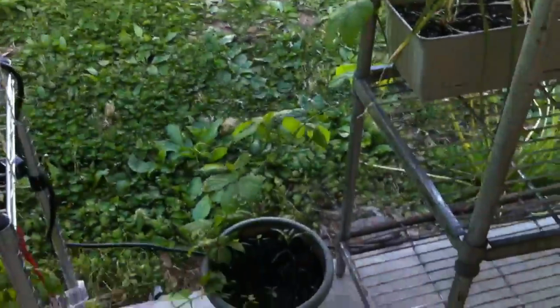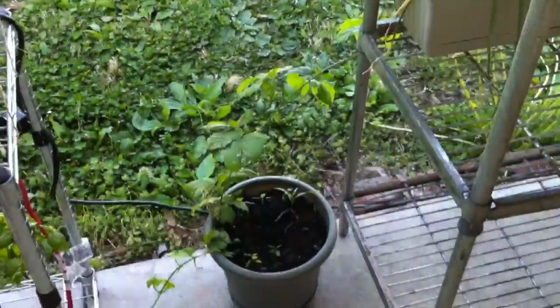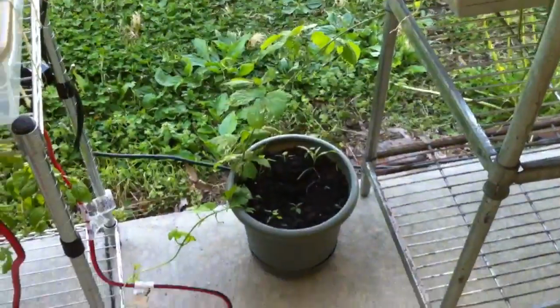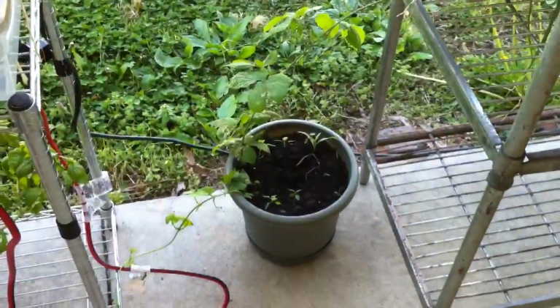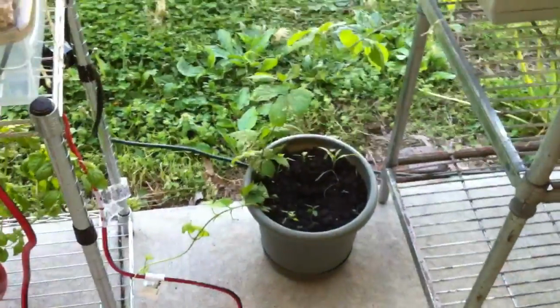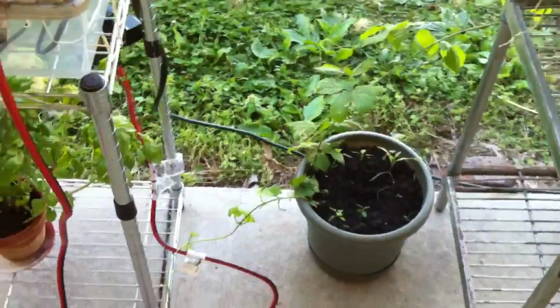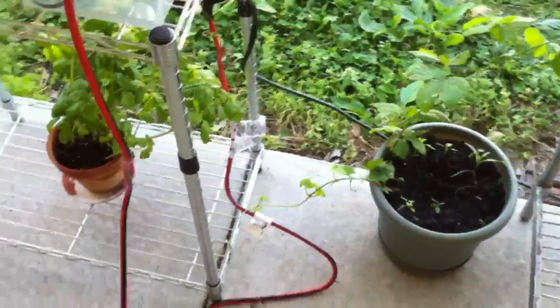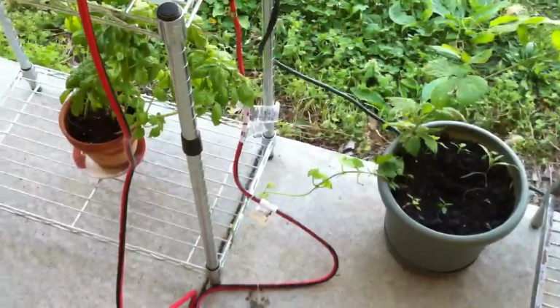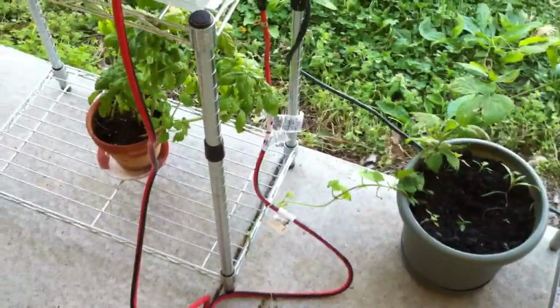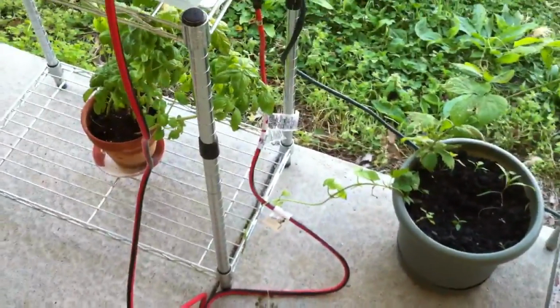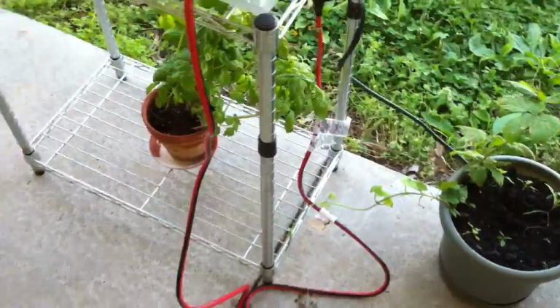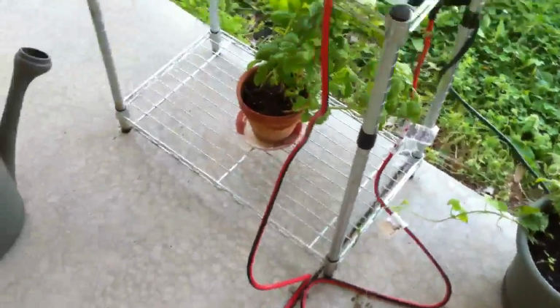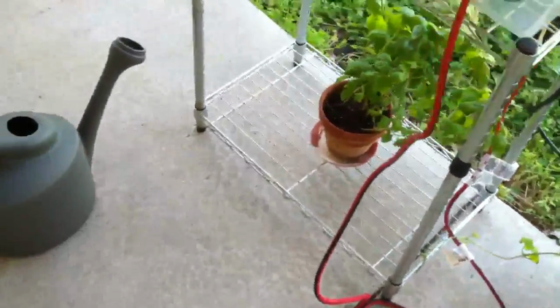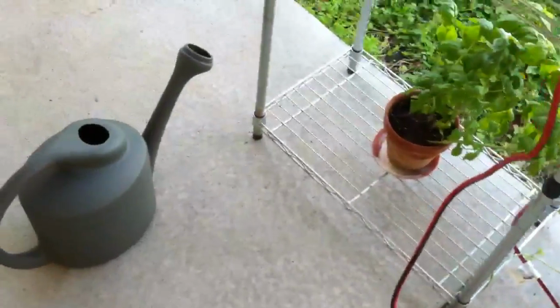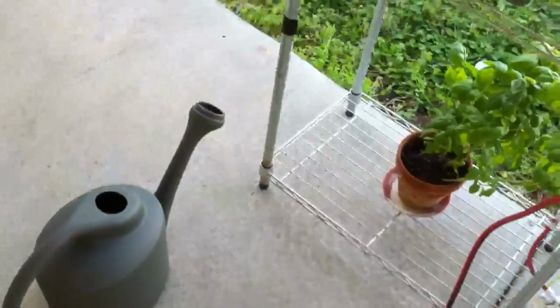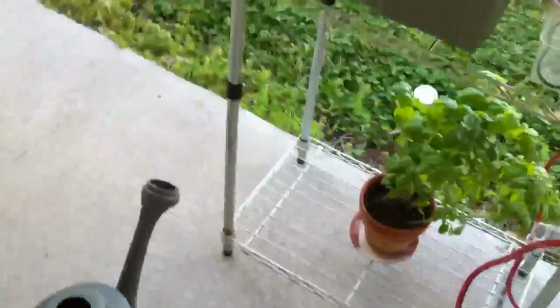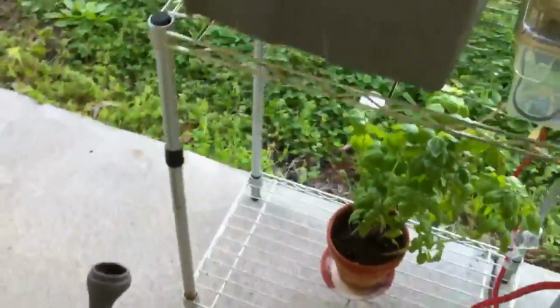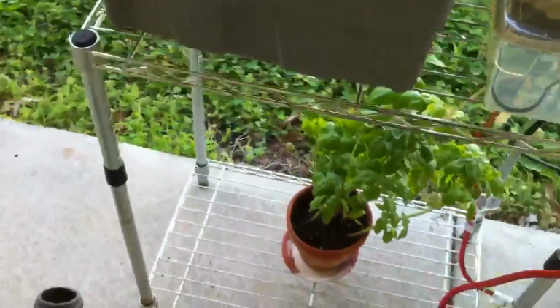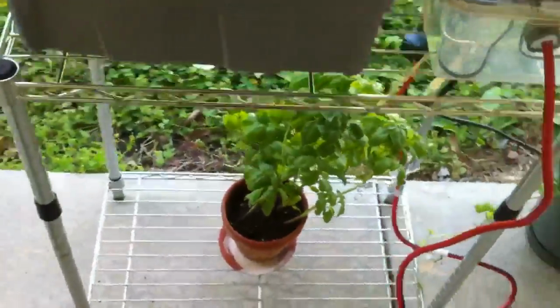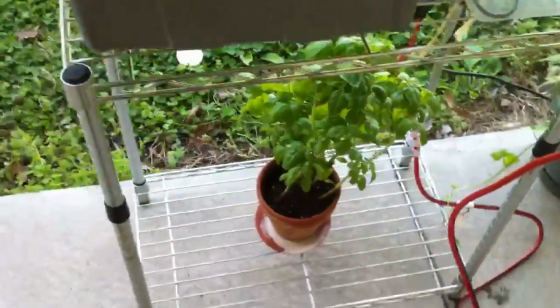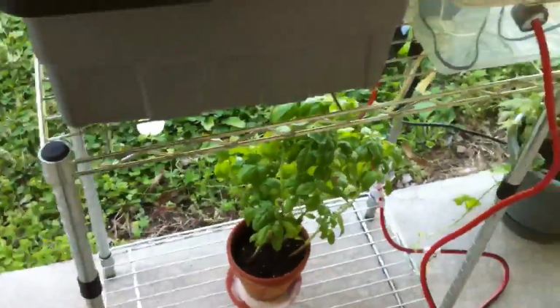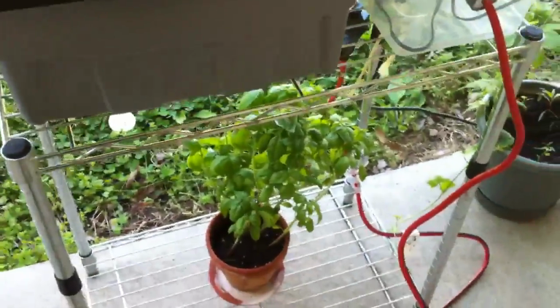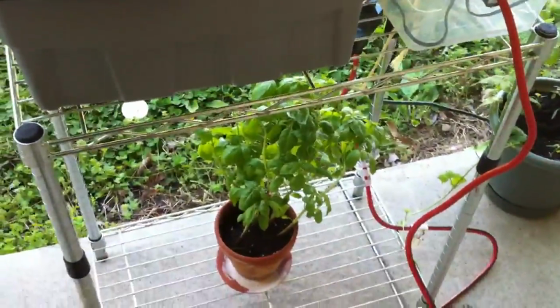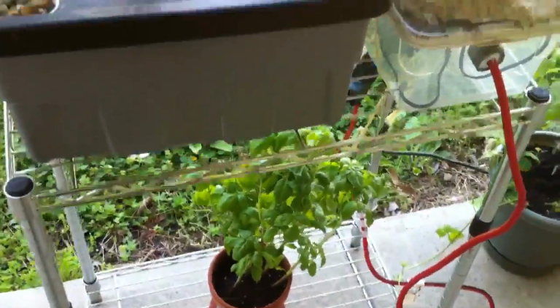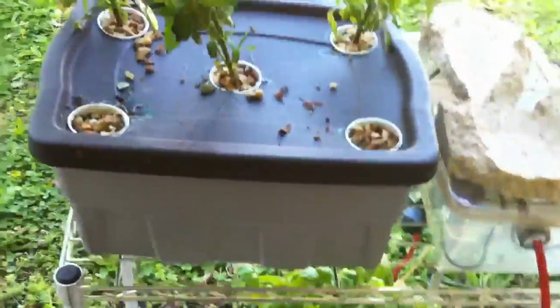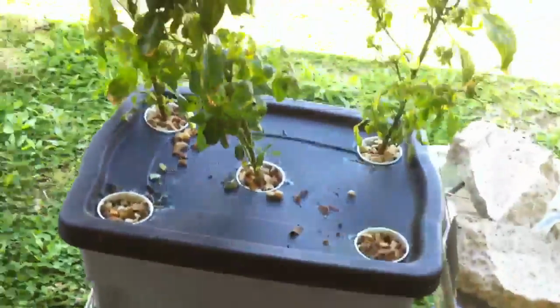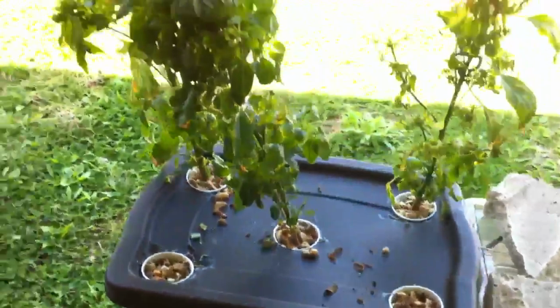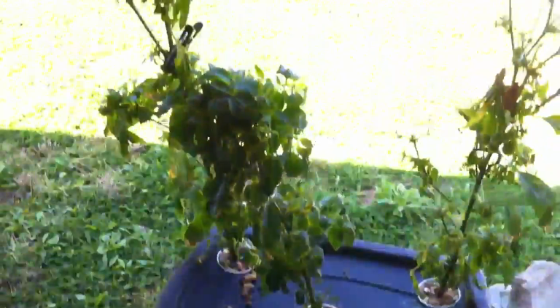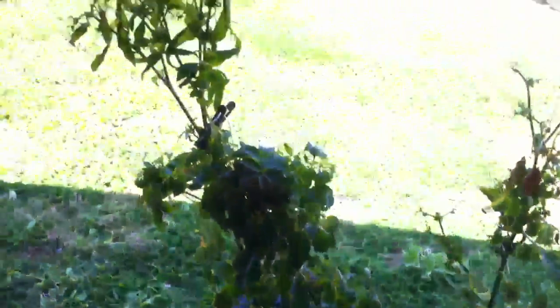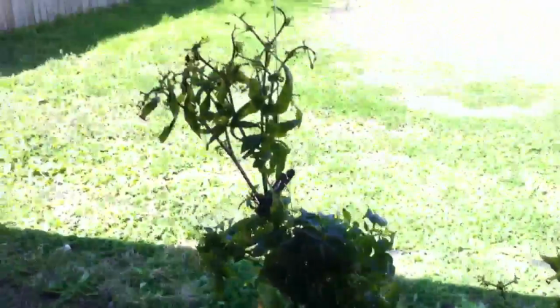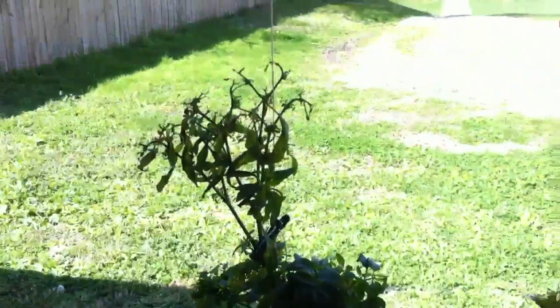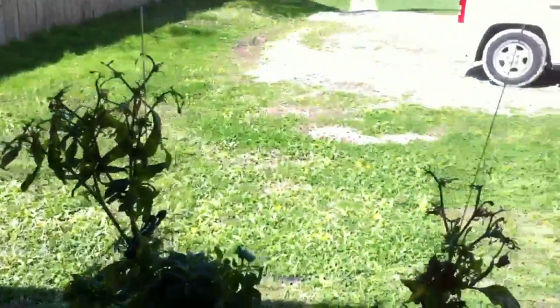I'll probably transplant this guy here pretty soon, once the soil gets a little bit drier so I can compact it. And I moved my basil plant outside. Here's the pepper container.